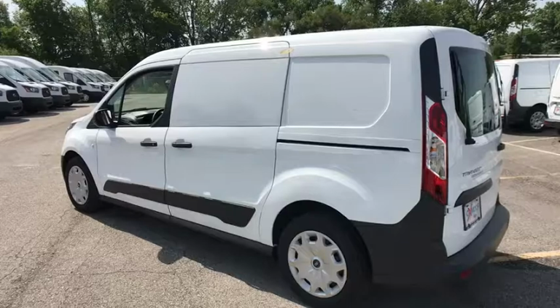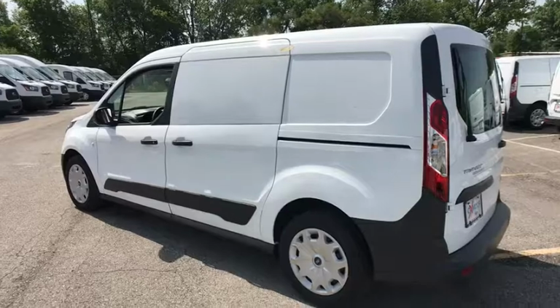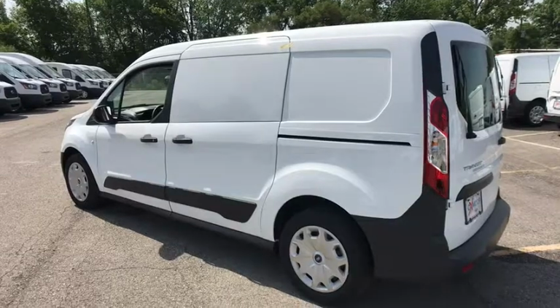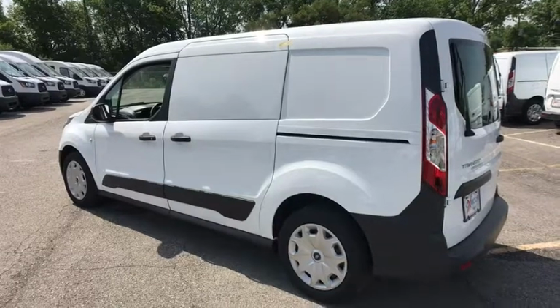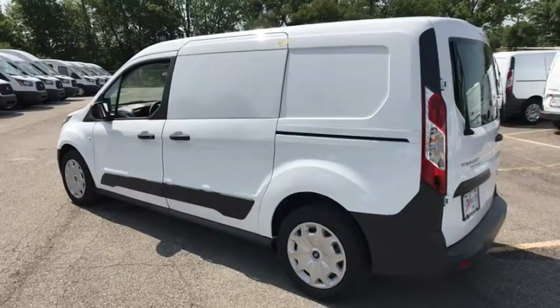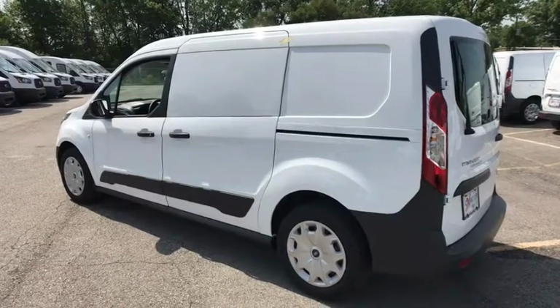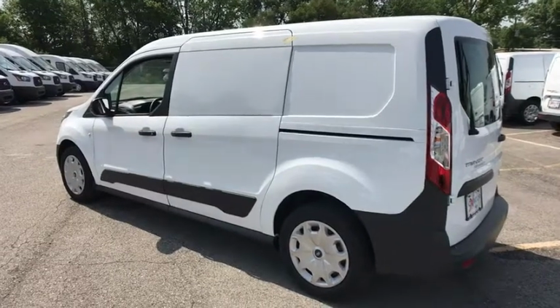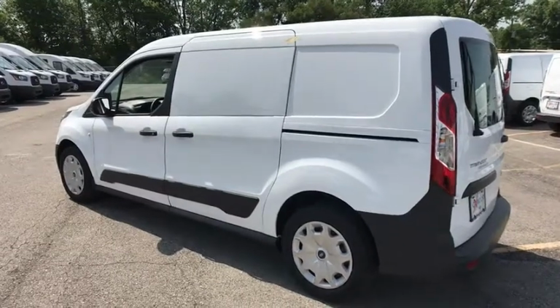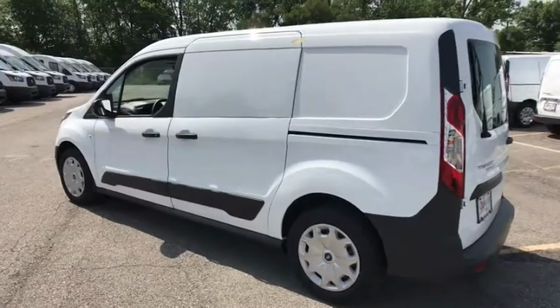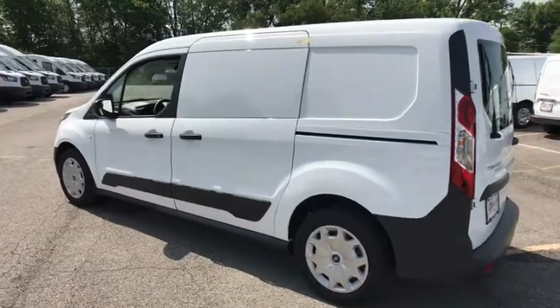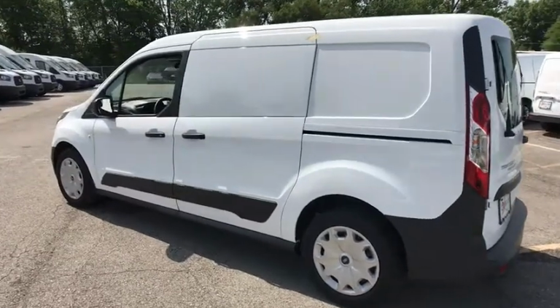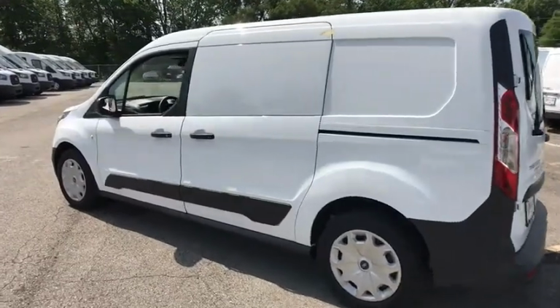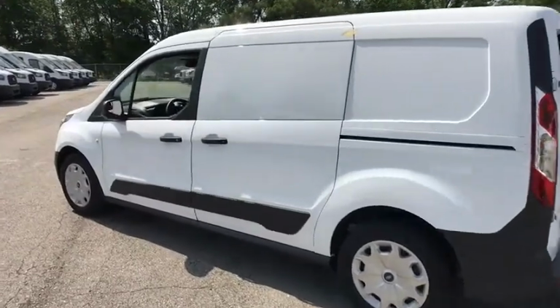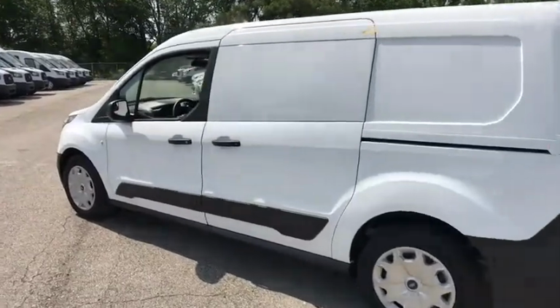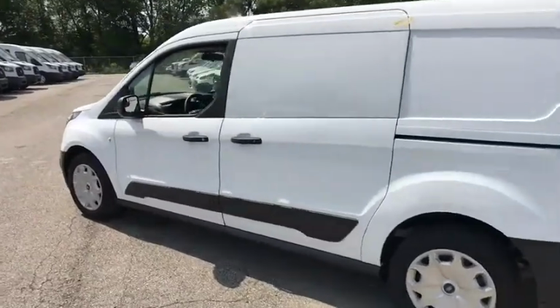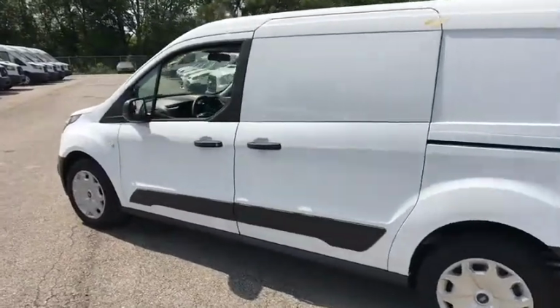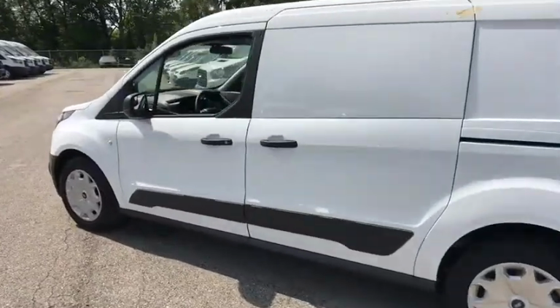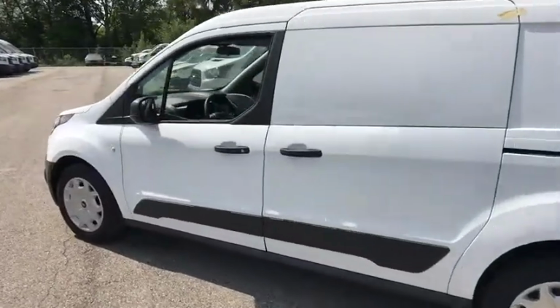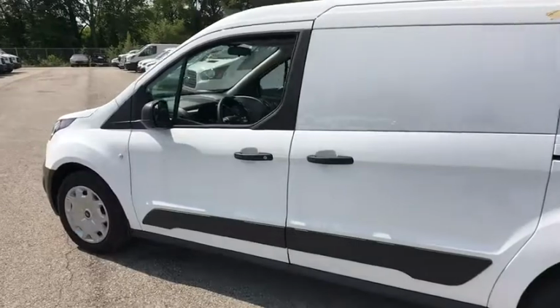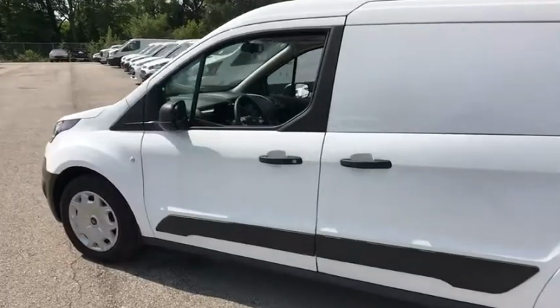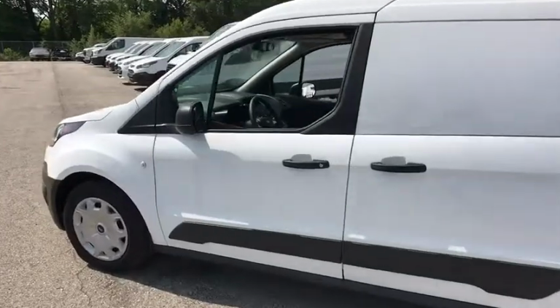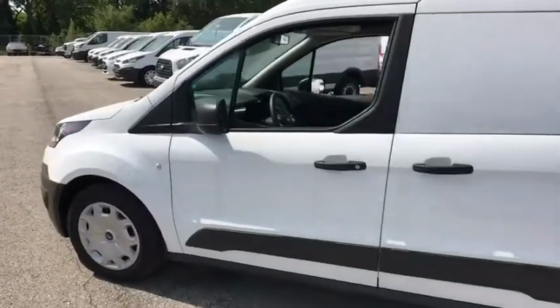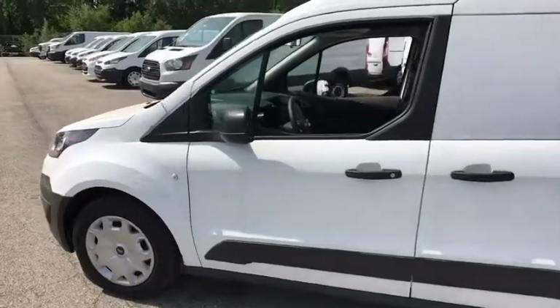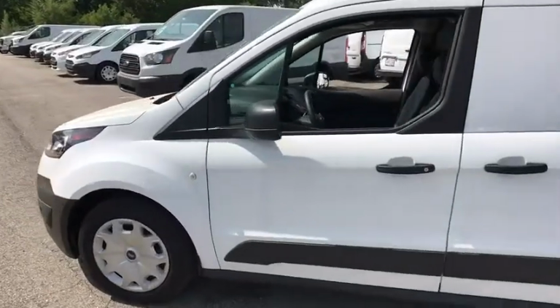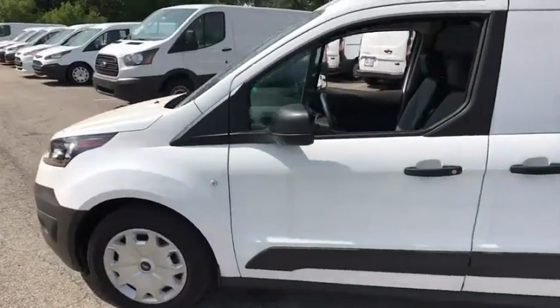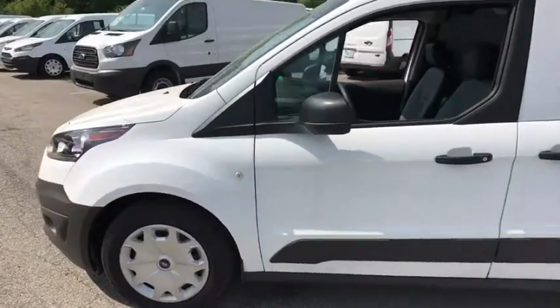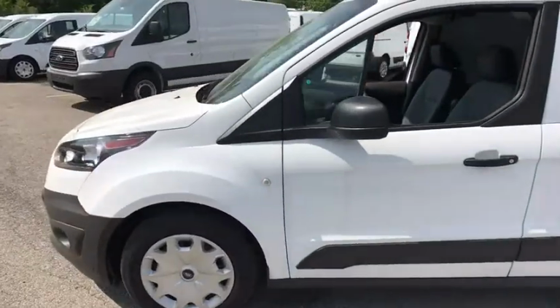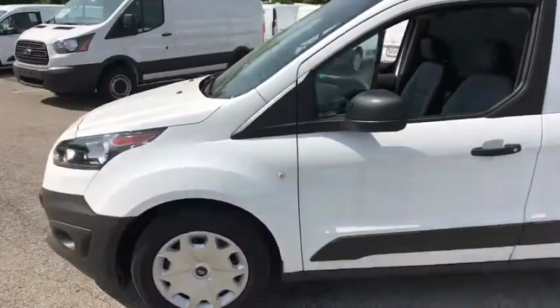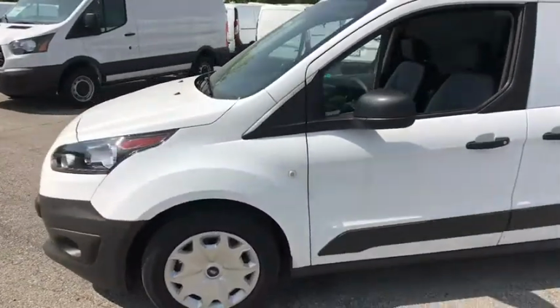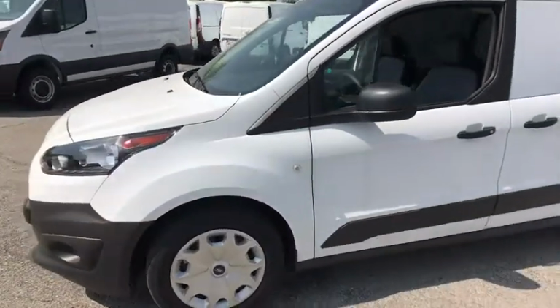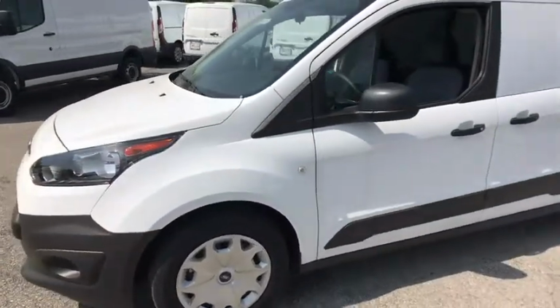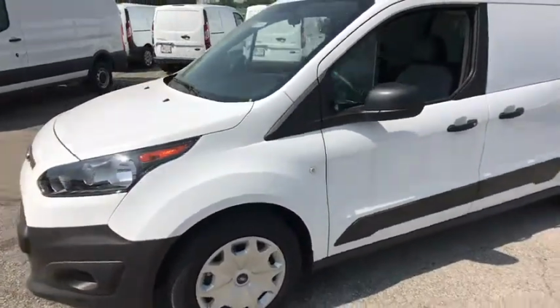The 2018 Ford Transit Connect. Ford Transit — the right size the whole world round. This vehicle has less than 100 miles.